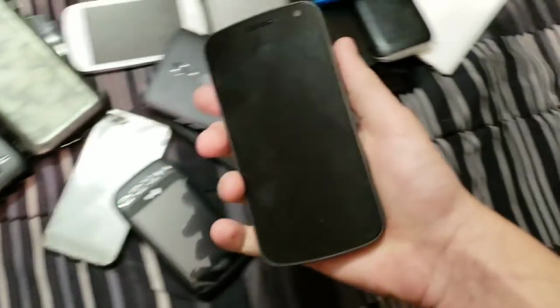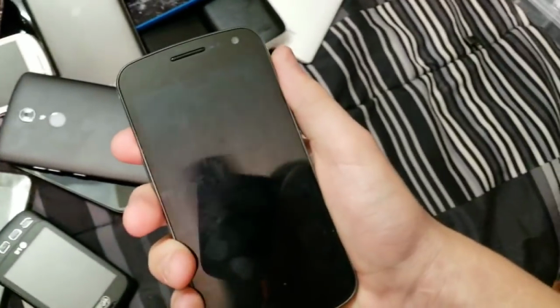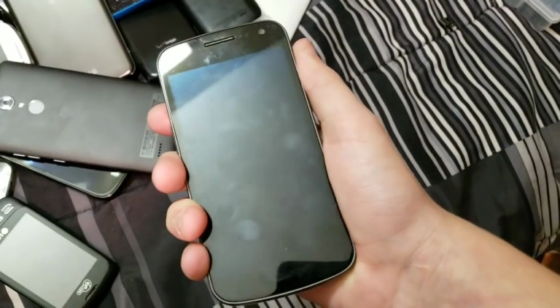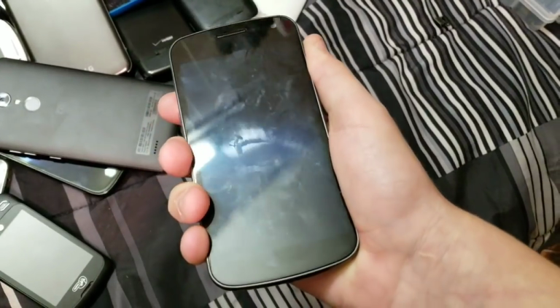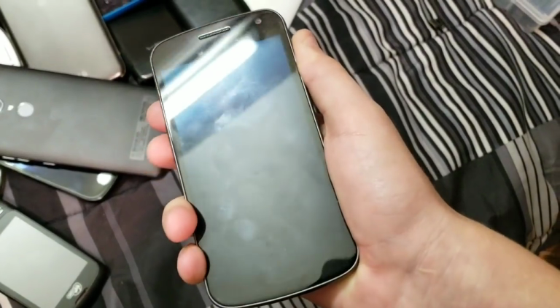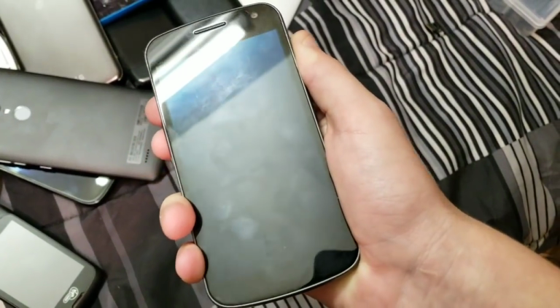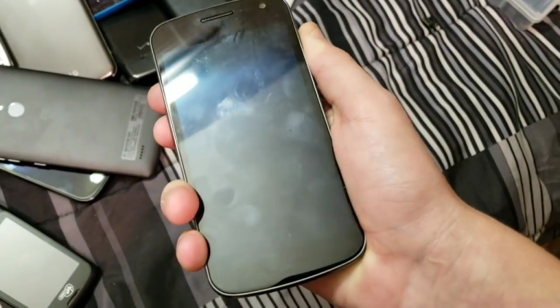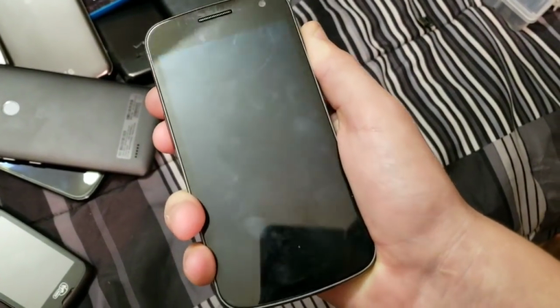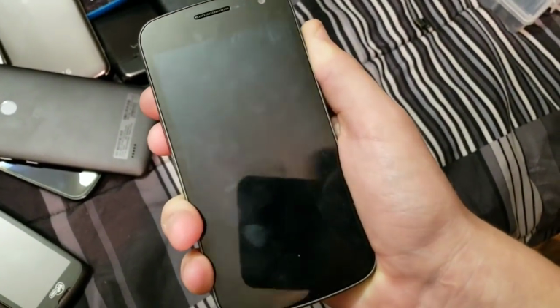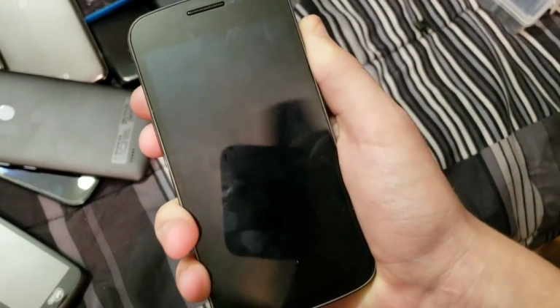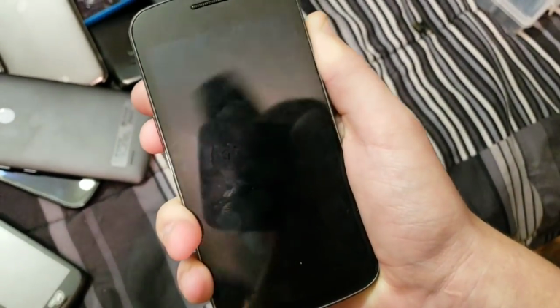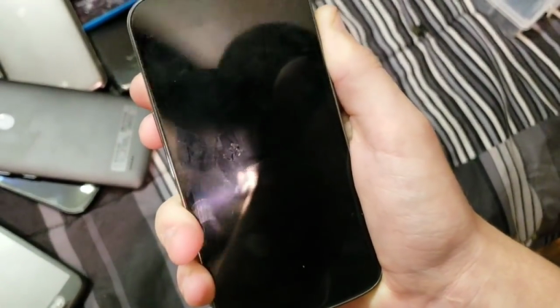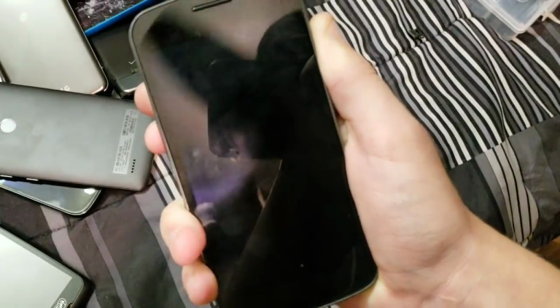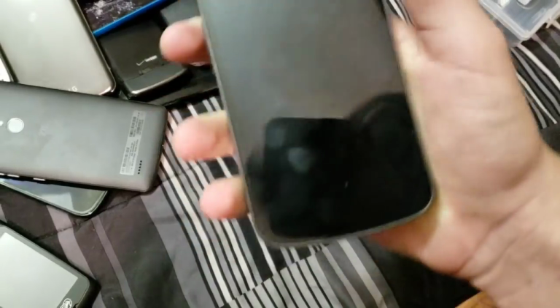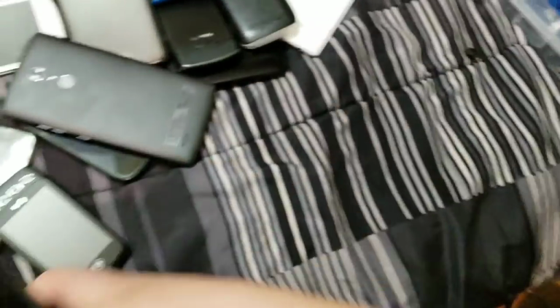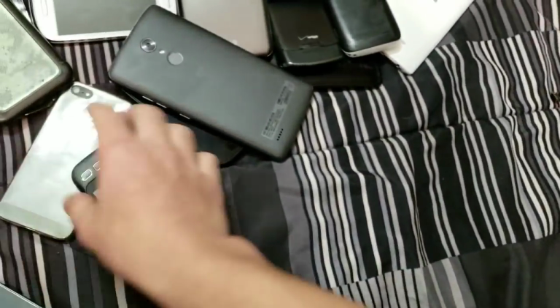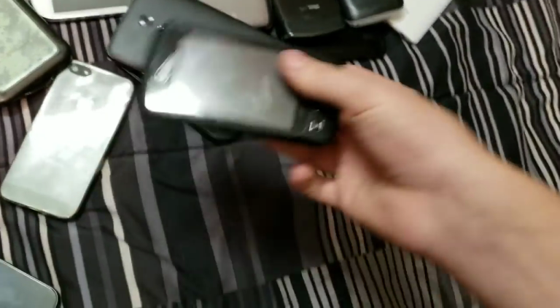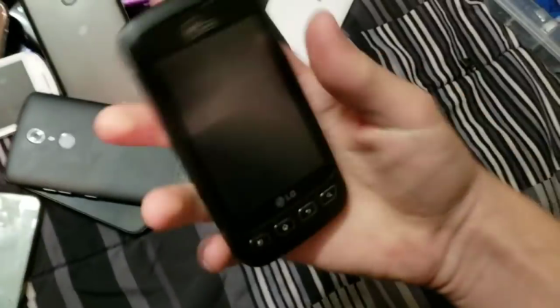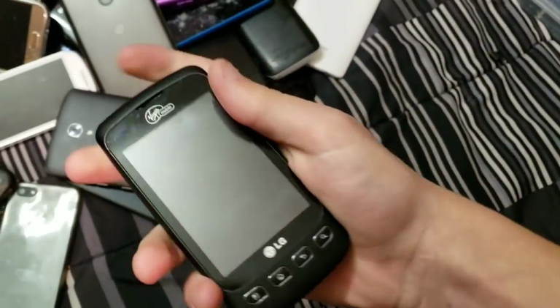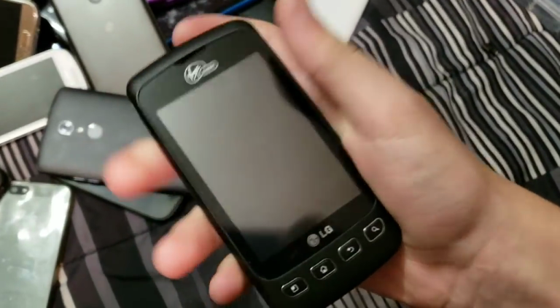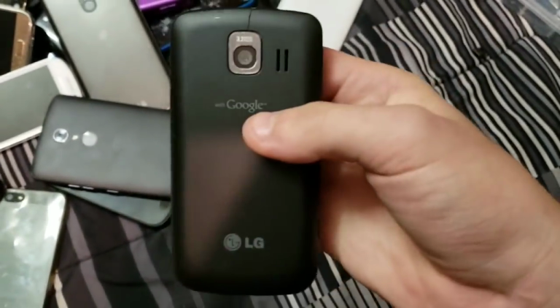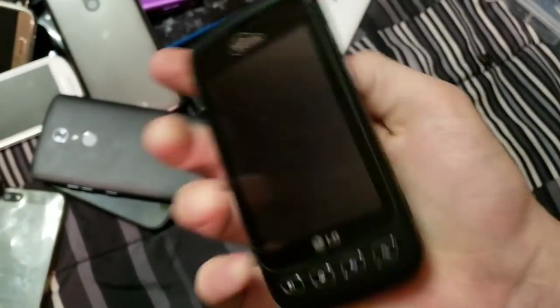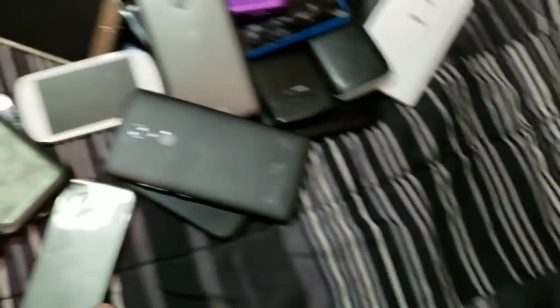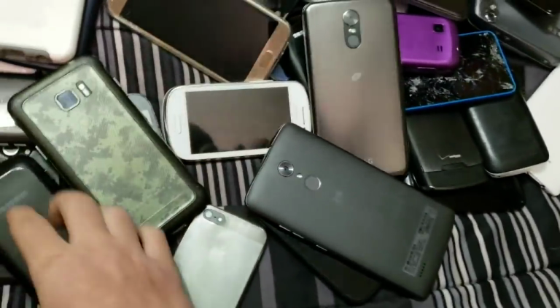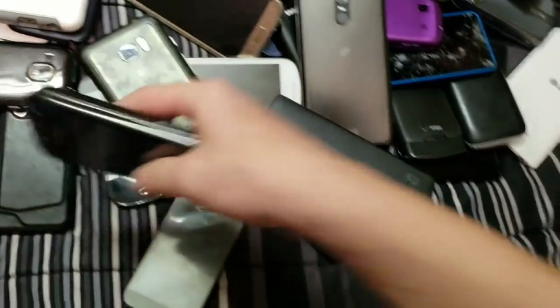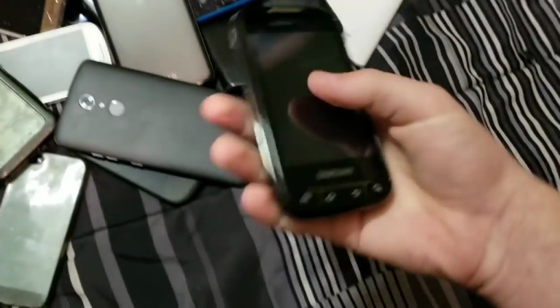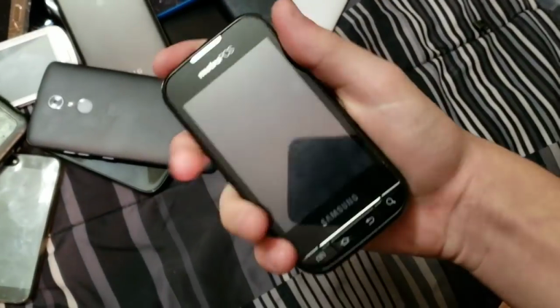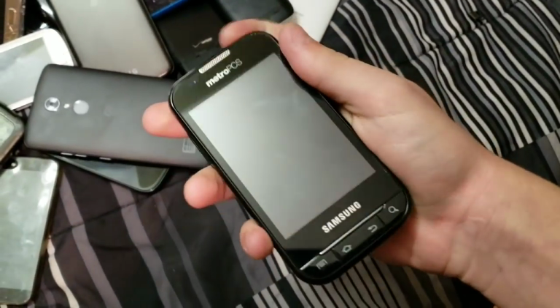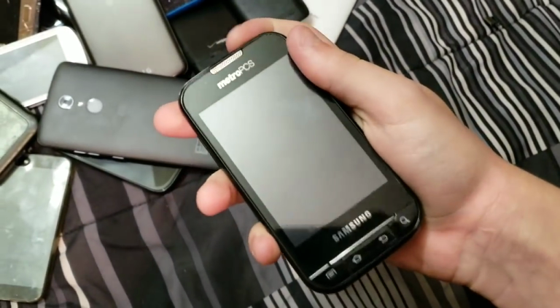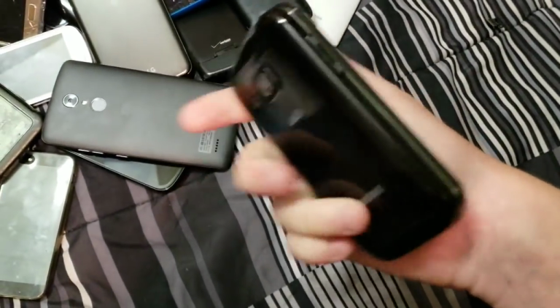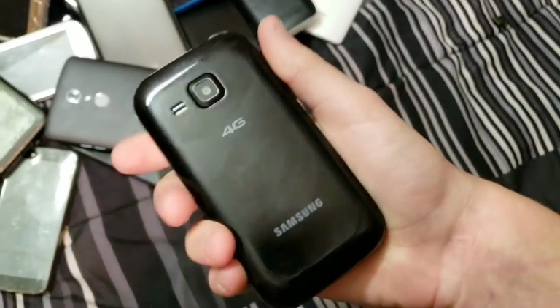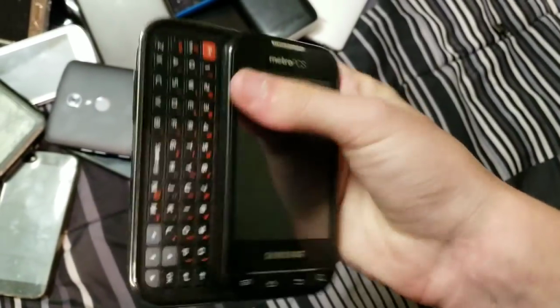Here's a Galaxy Nexus — out of battery. Here is an LG Optimus V. Here's a Samsung Galaxy something — don't remember.